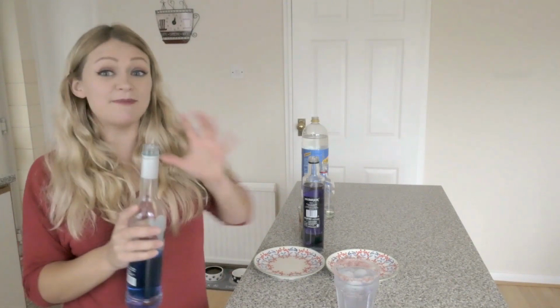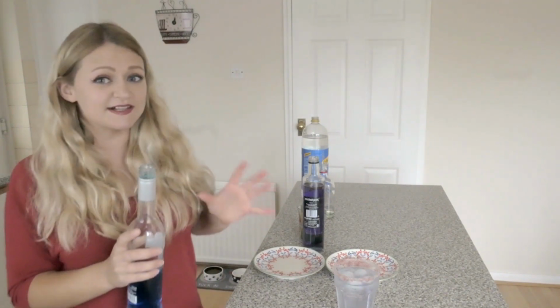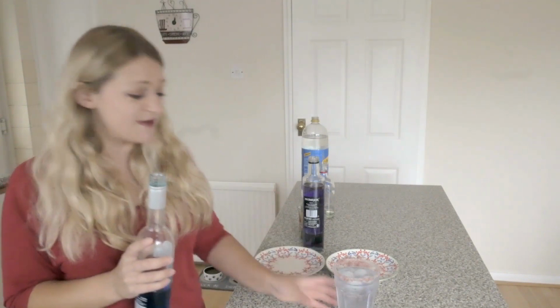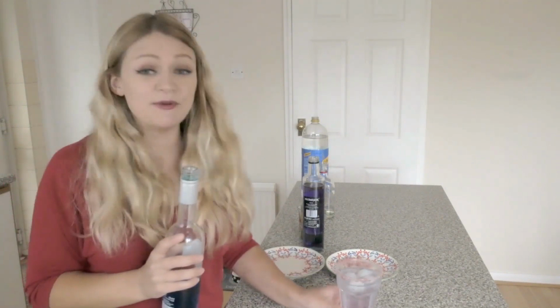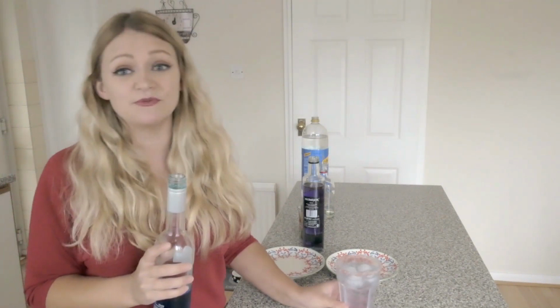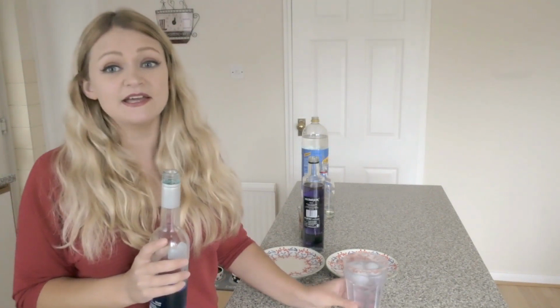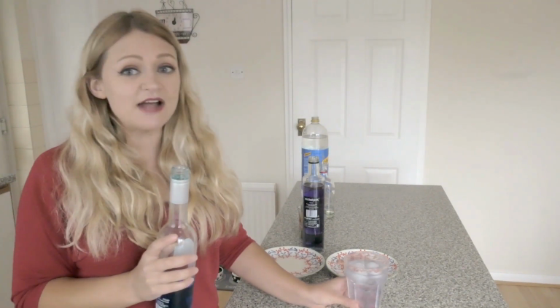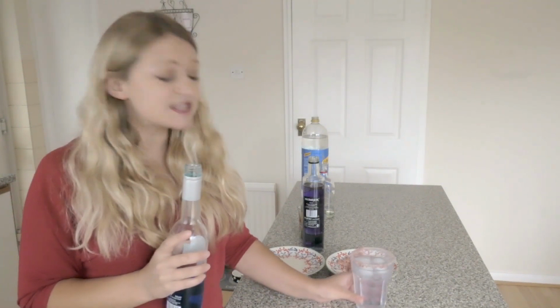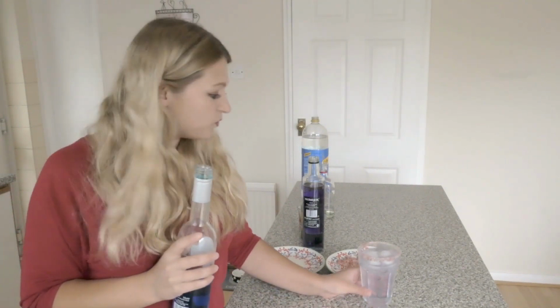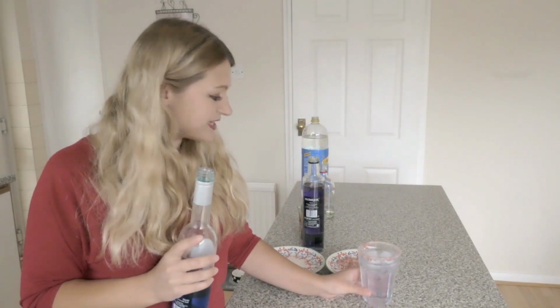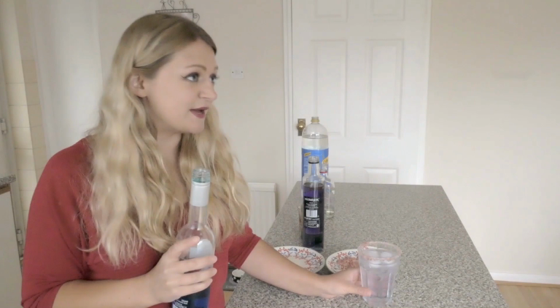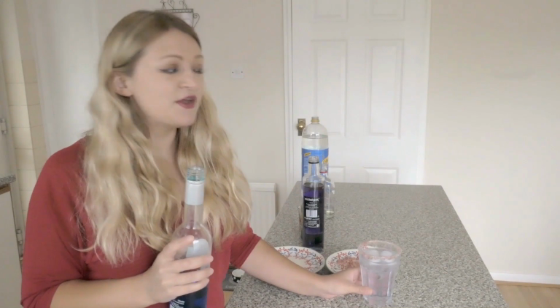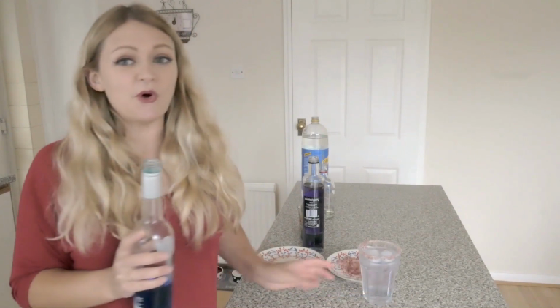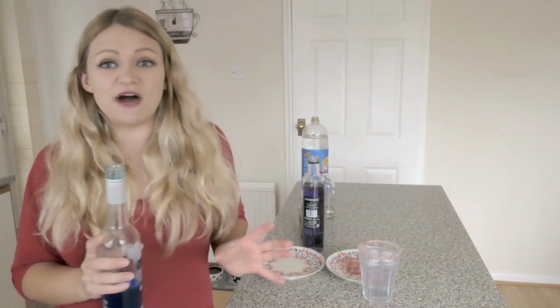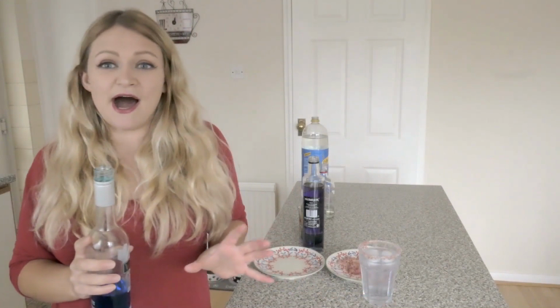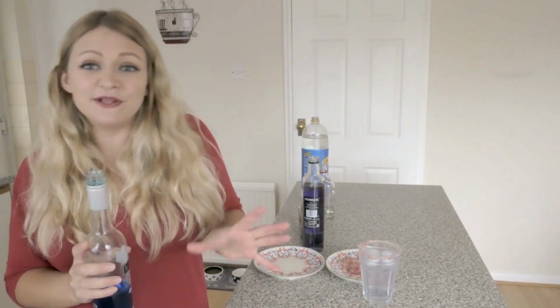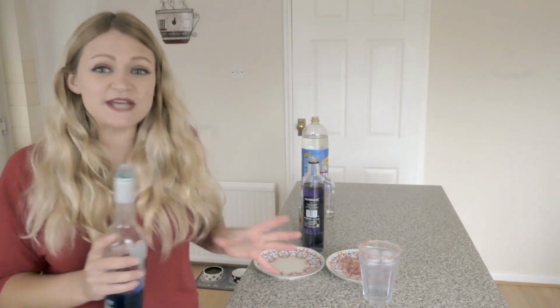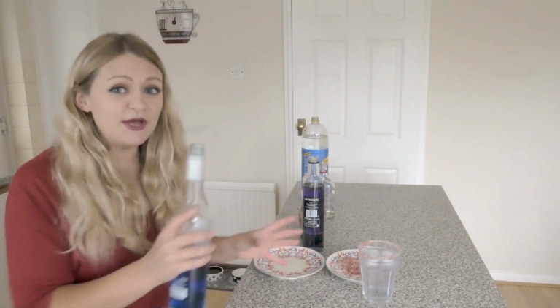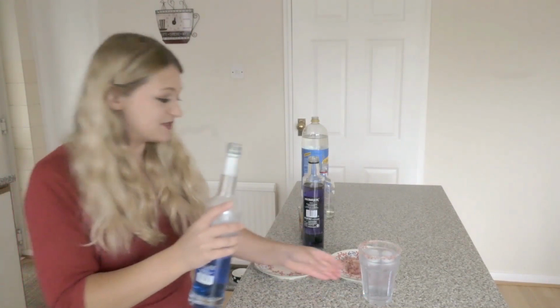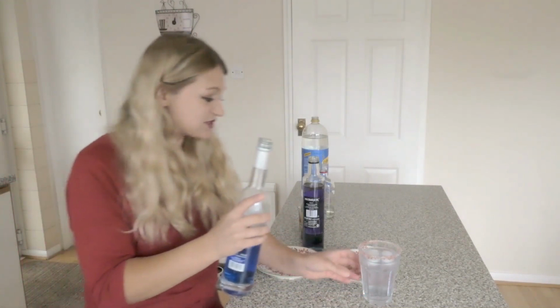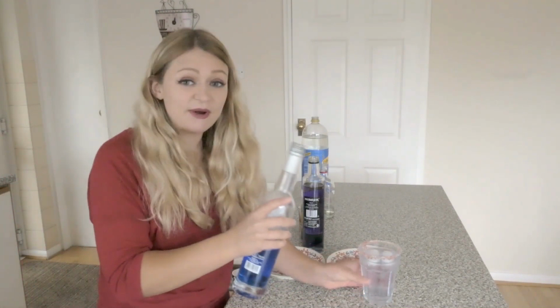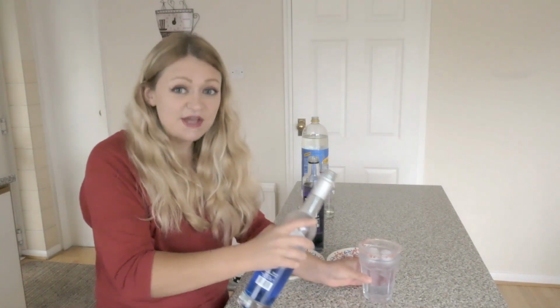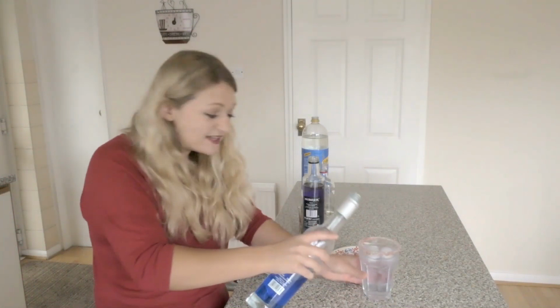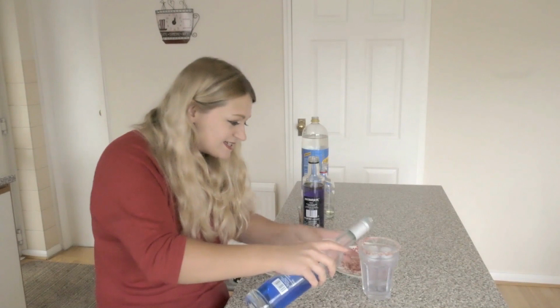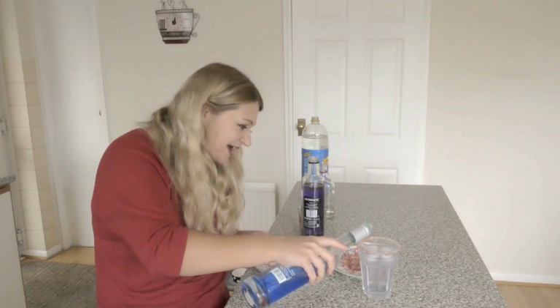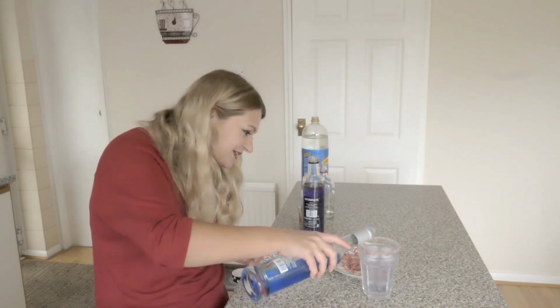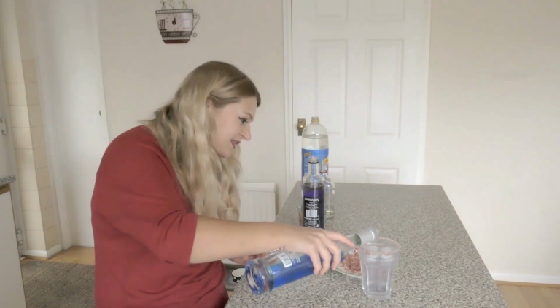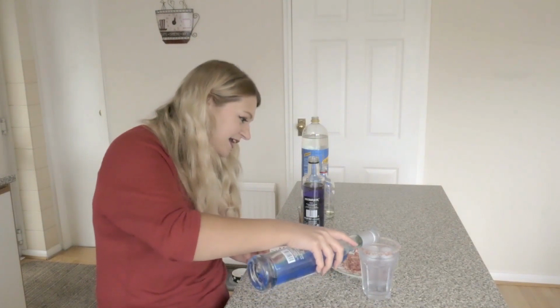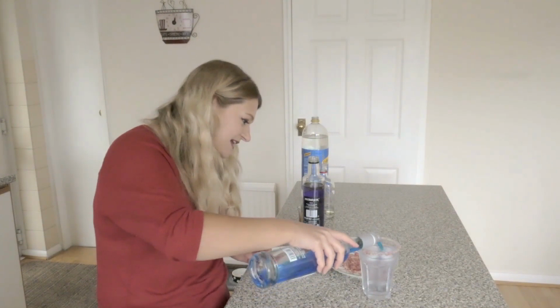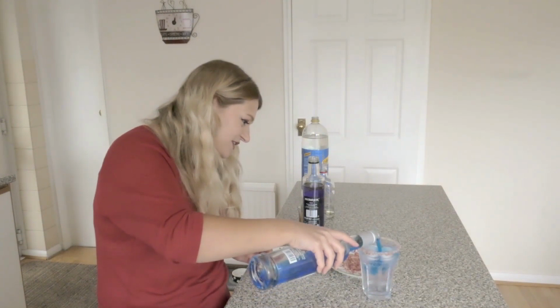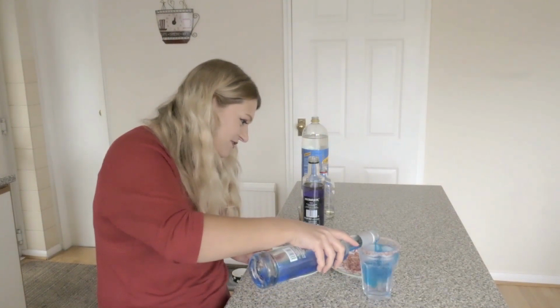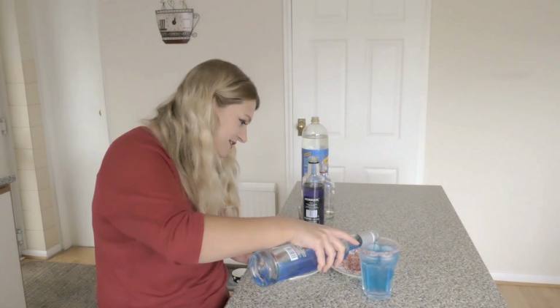So basically to make my Purple Rain, I just kind of want to get it more of that blue-type purple. So we're just going to pour it in really, really slow. And it's kind of each to the right, I think.